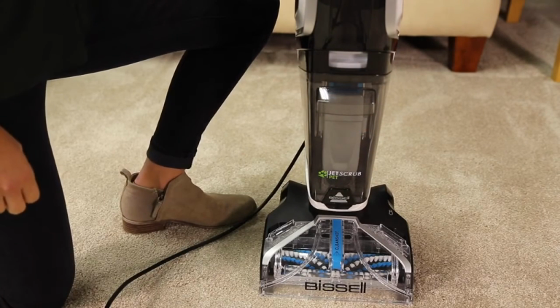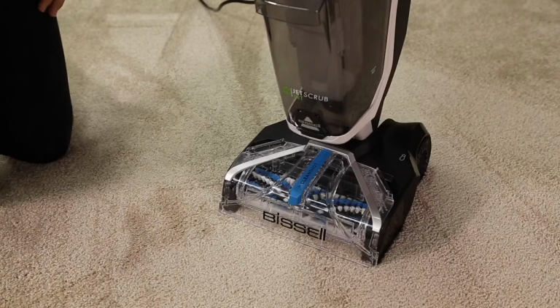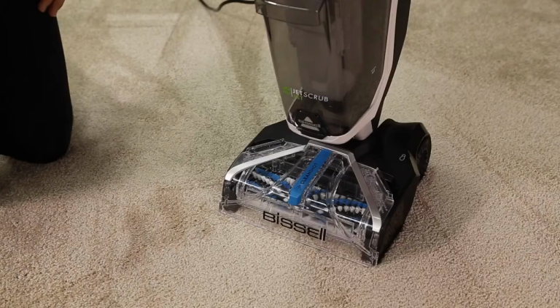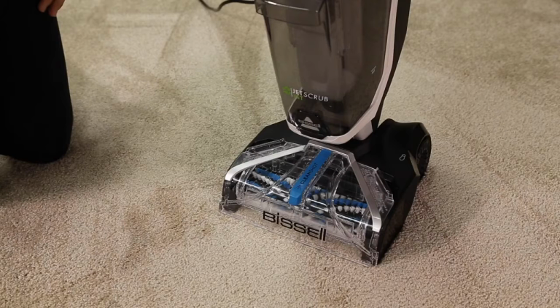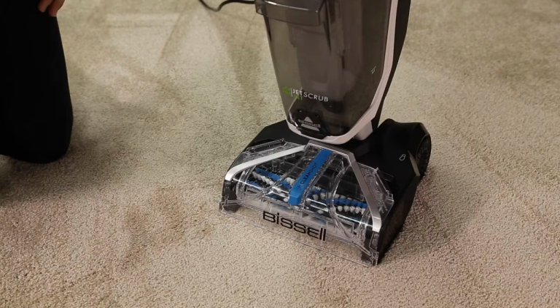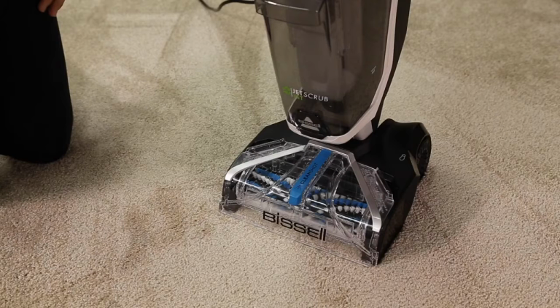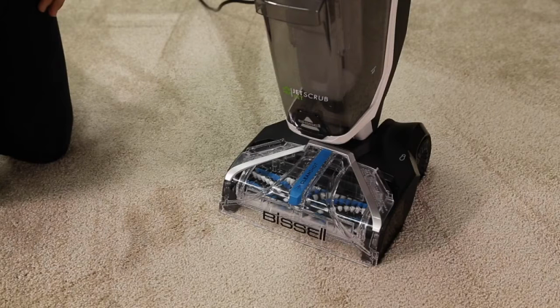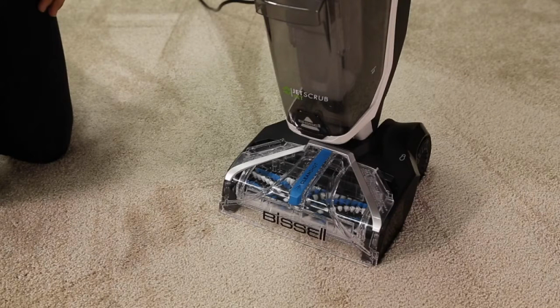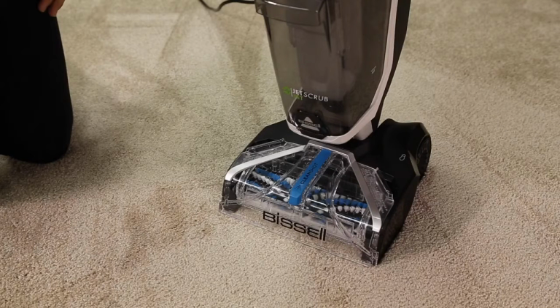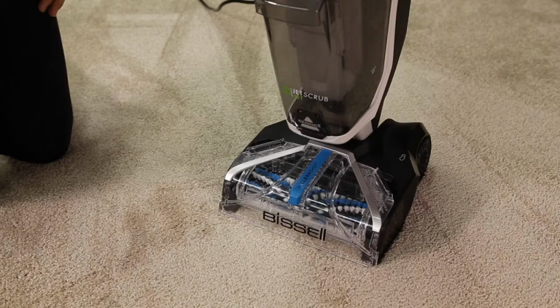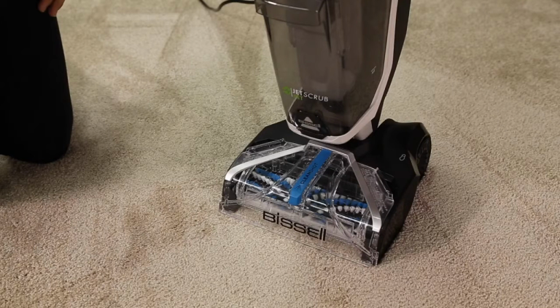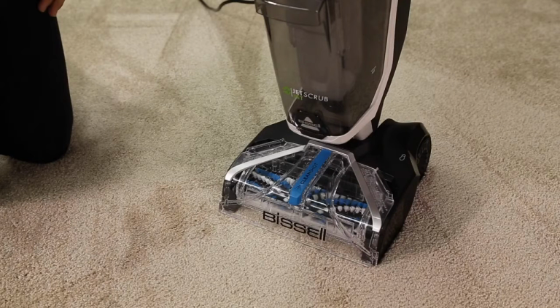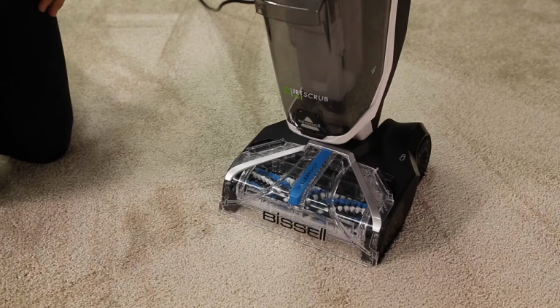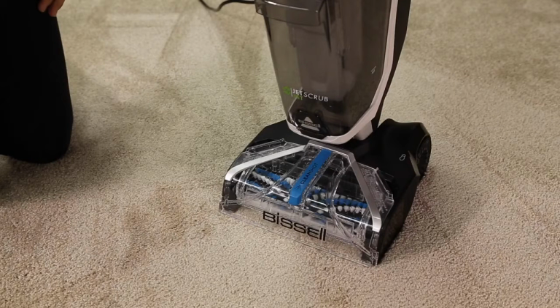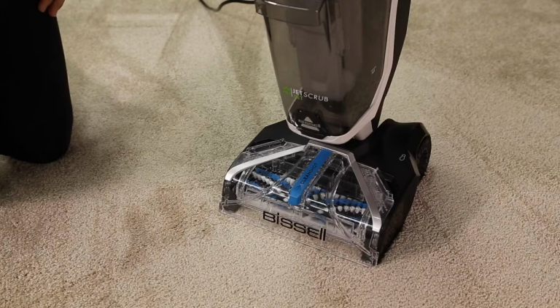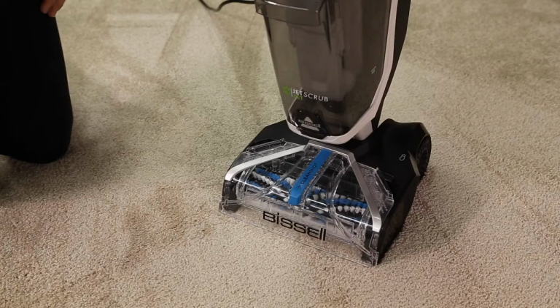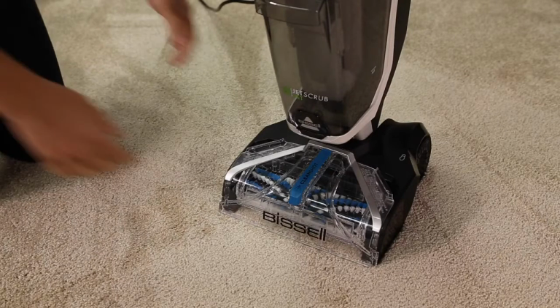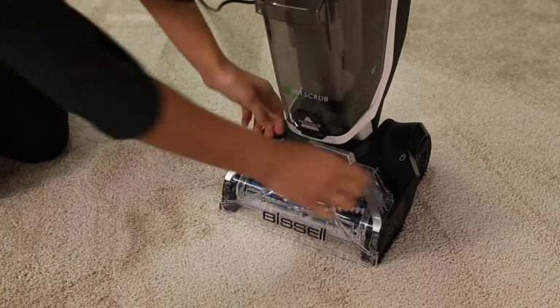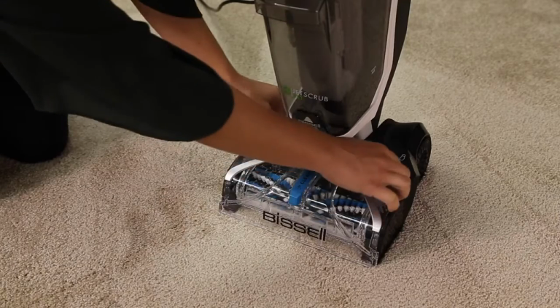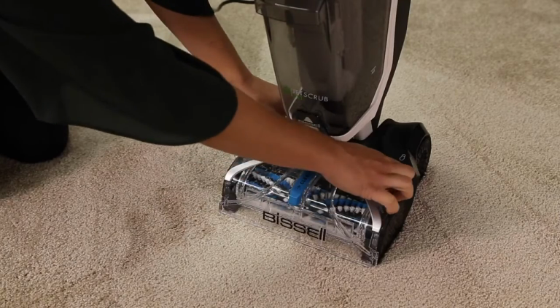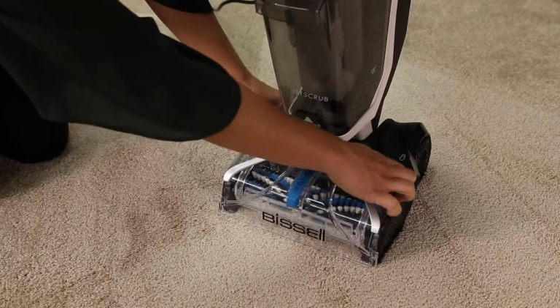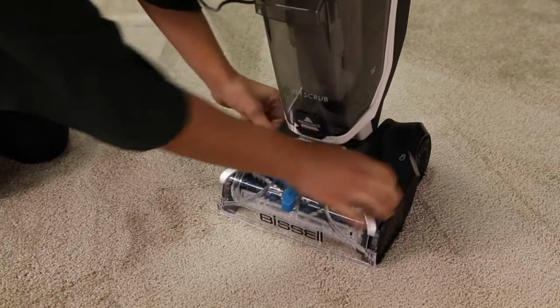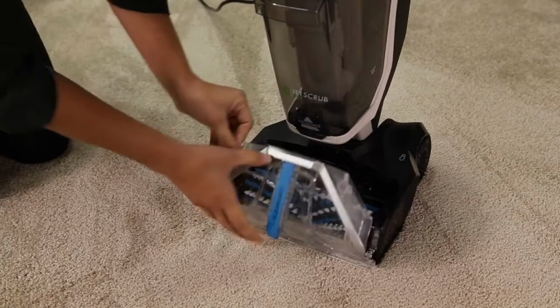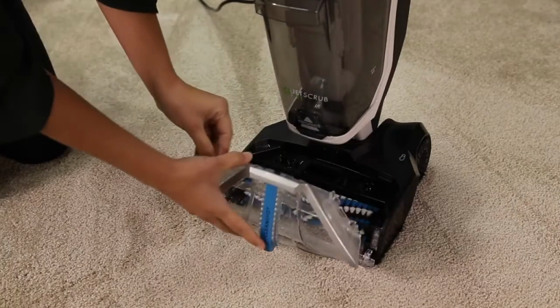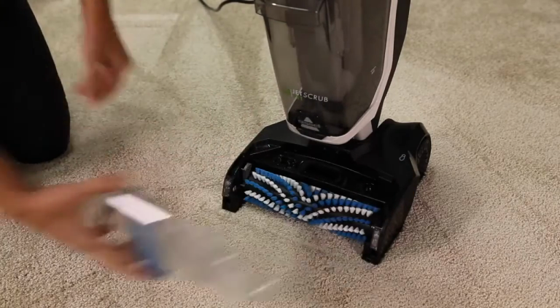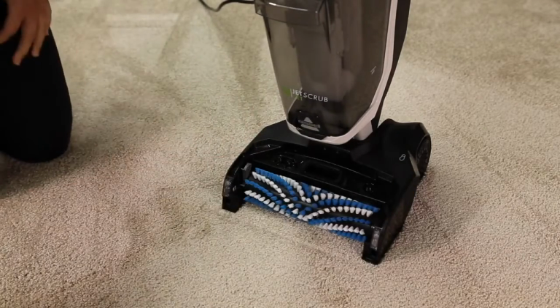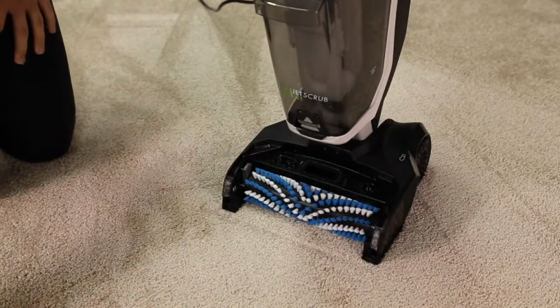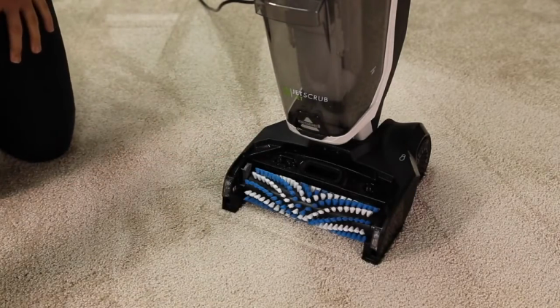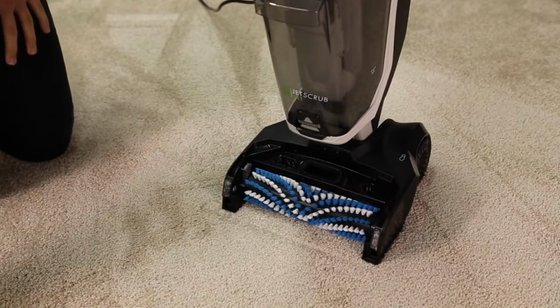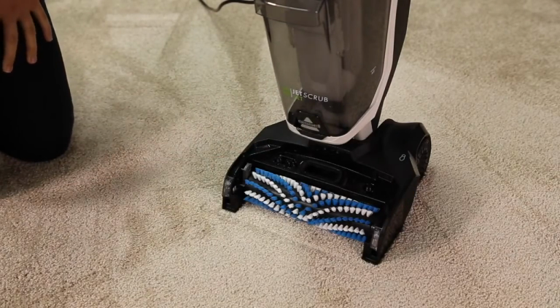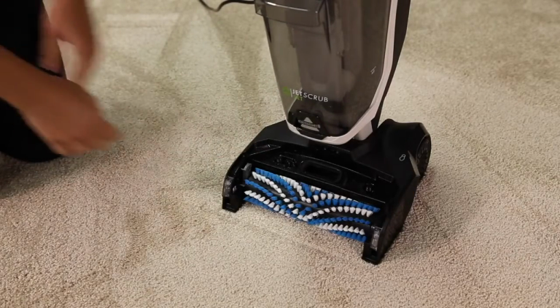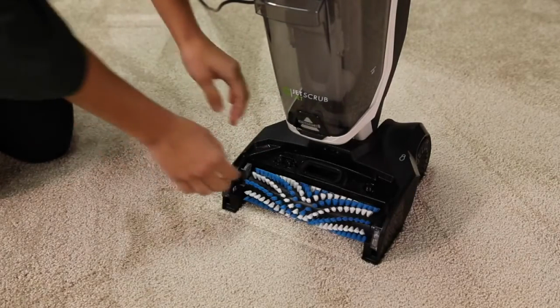The brush roll and nozzle need to be removed and cleaned as well. Grab both sides of the nozzle and pull up. Grab the brush roll tab and pull up to remove.